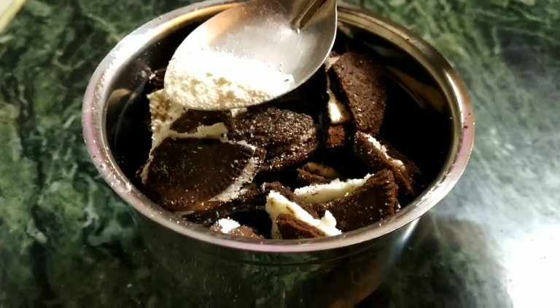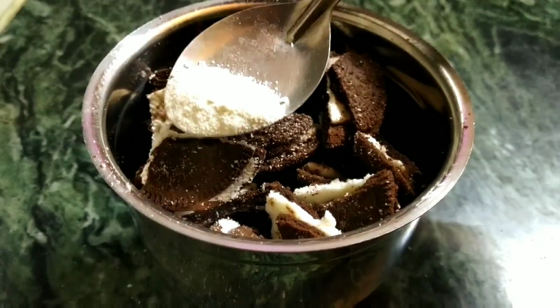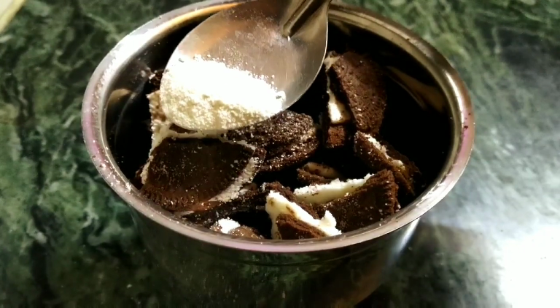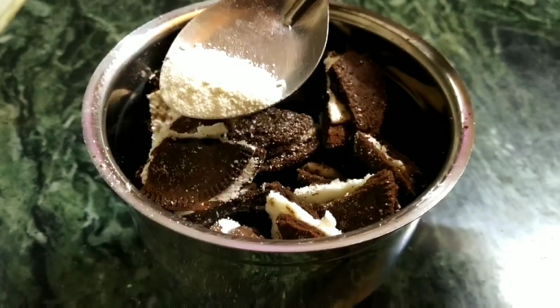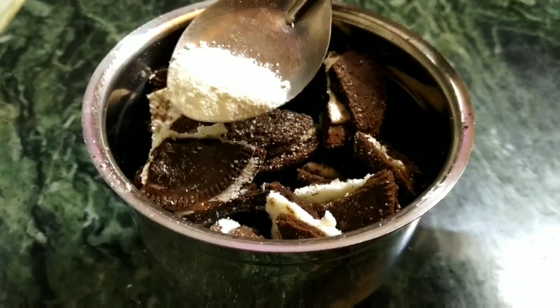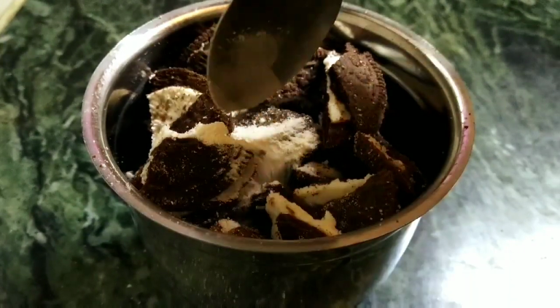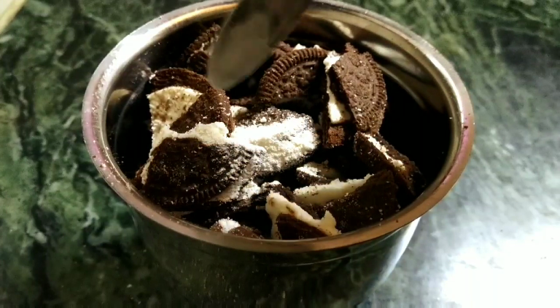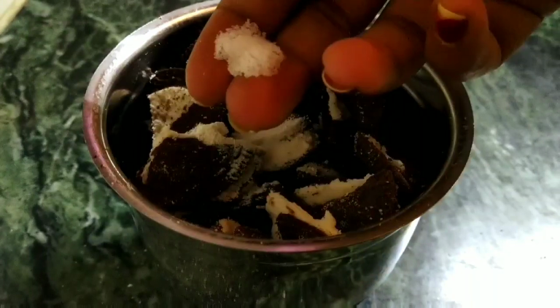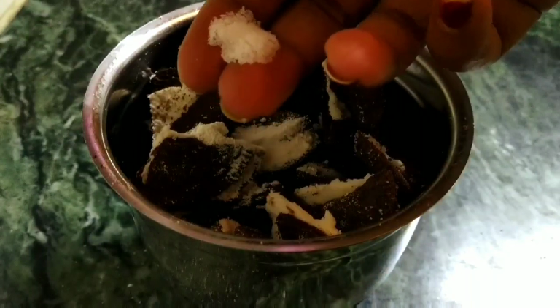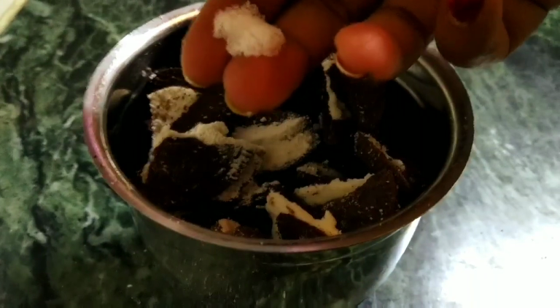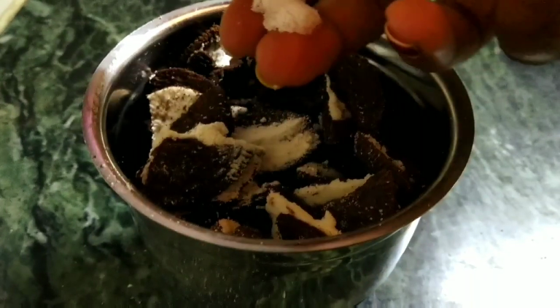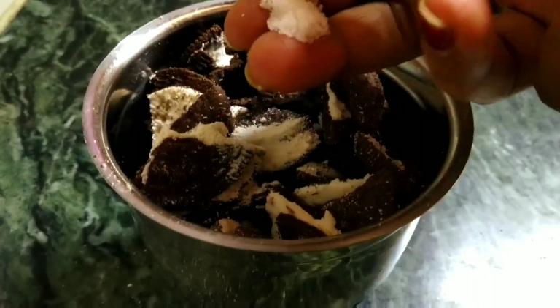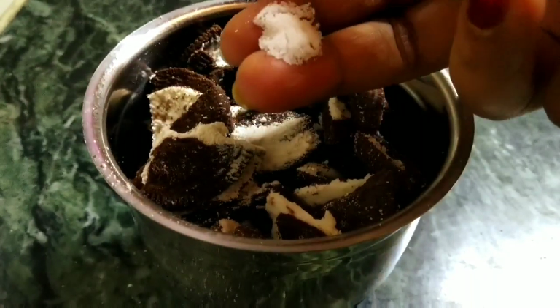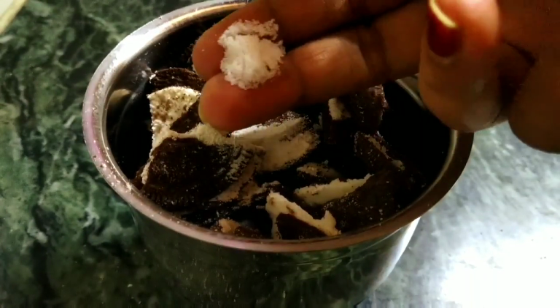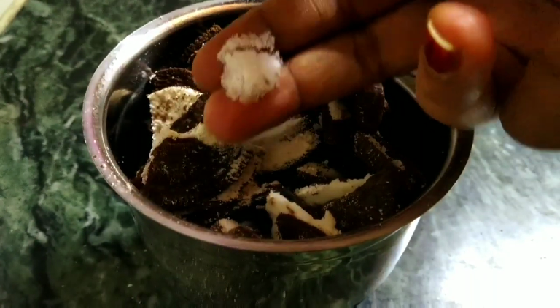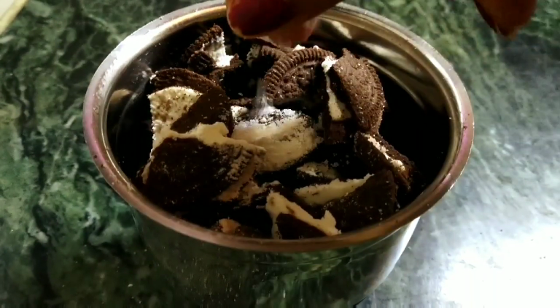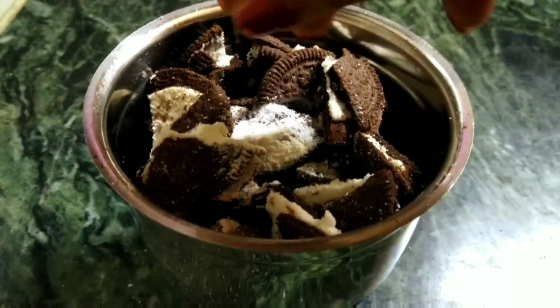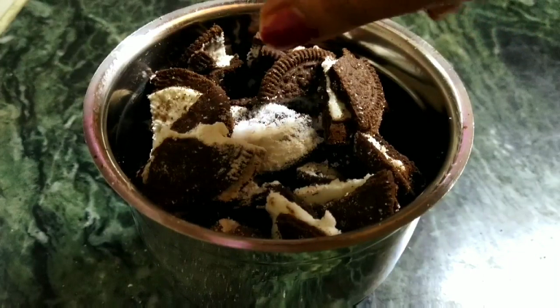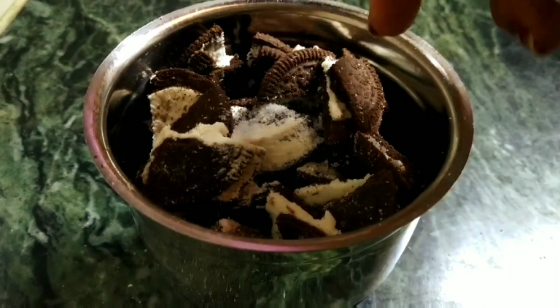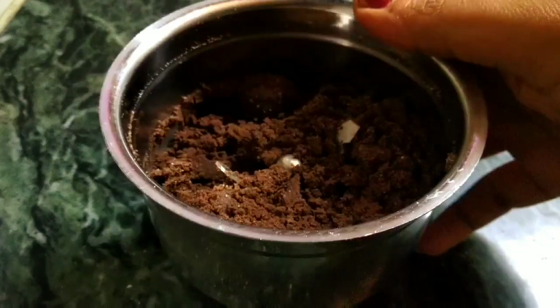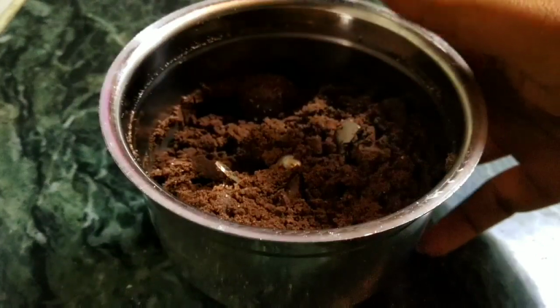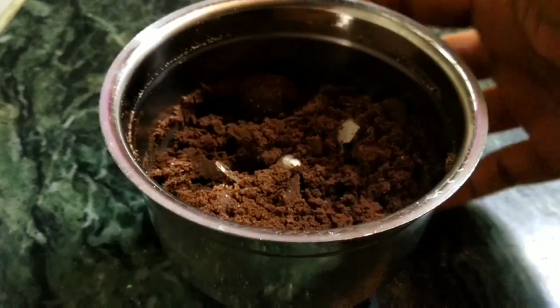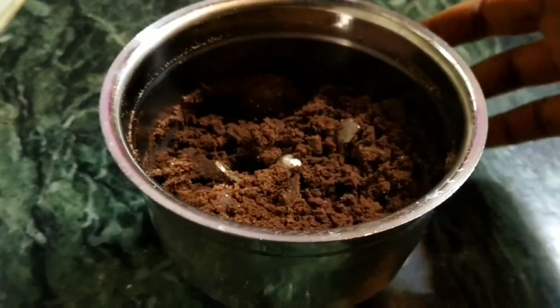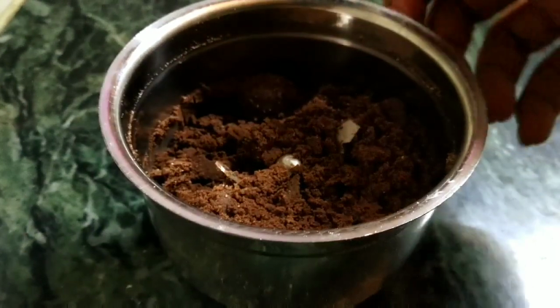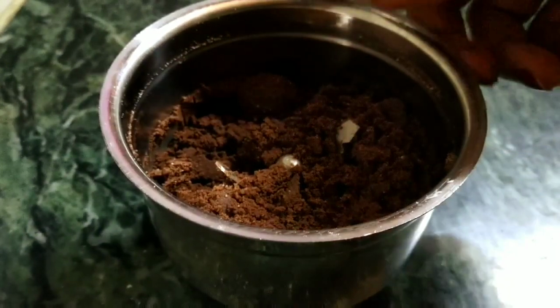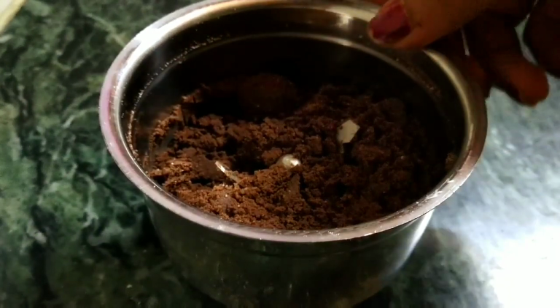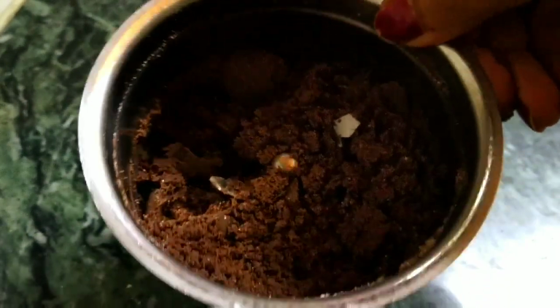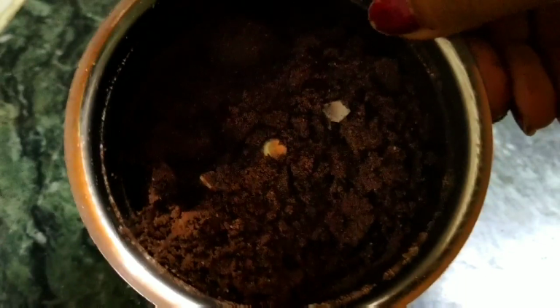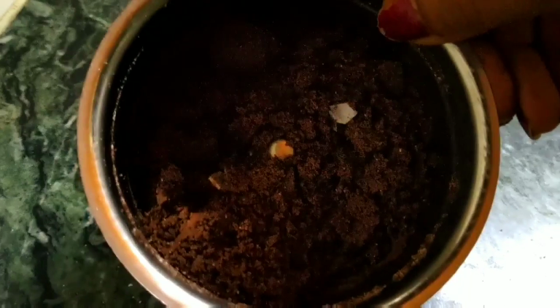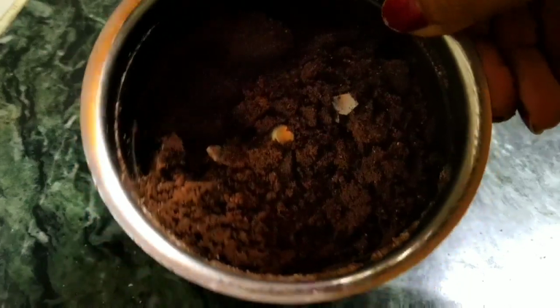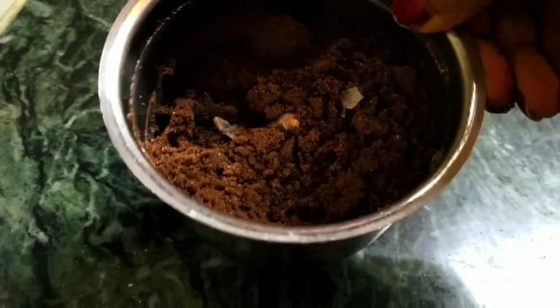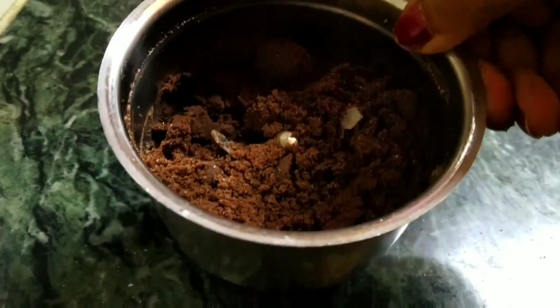Adding the baking soda — half a teaspoon — and just a pinch of salt to balance the sweetness. I'm going to blend it. After blending, it will look like this; it has become a powdery texture, more or less like a sand texture.